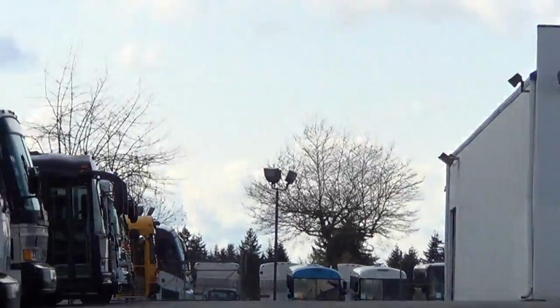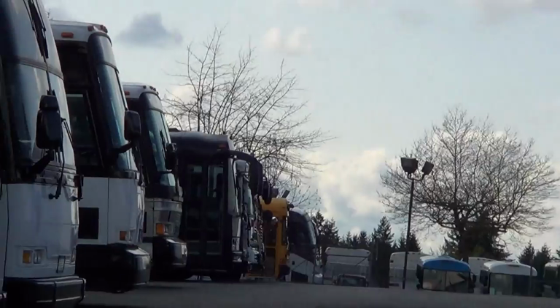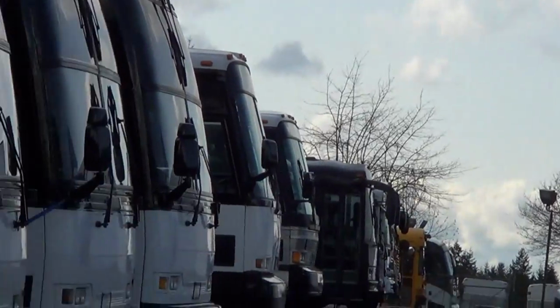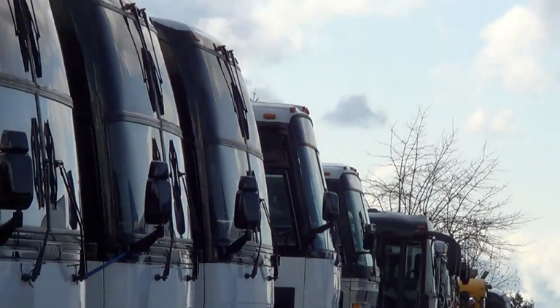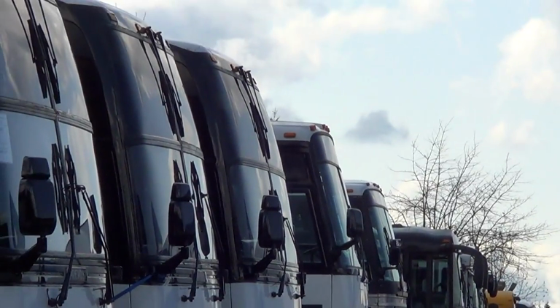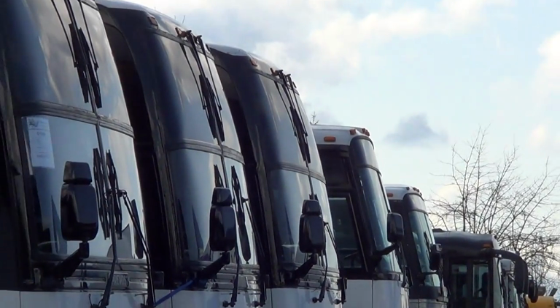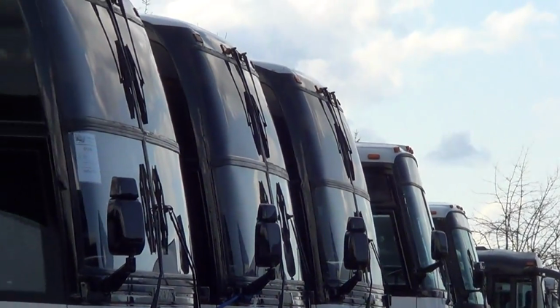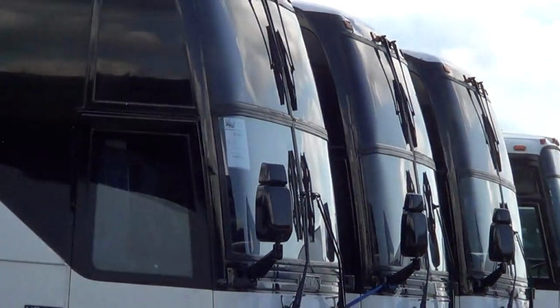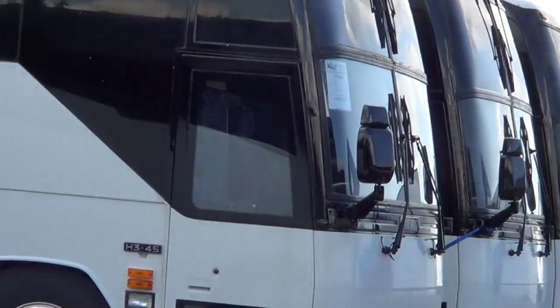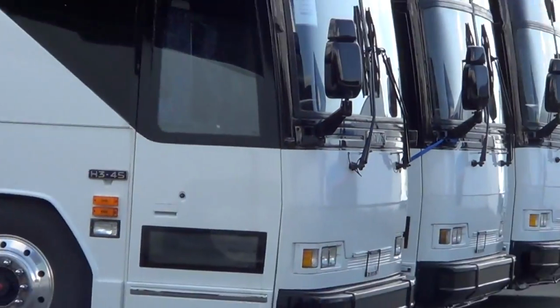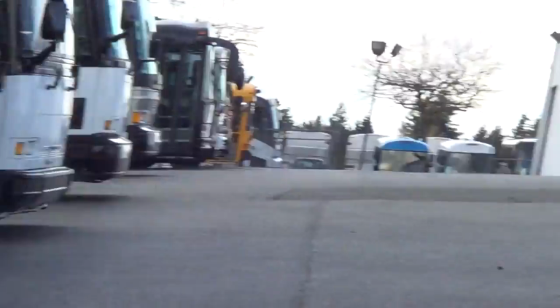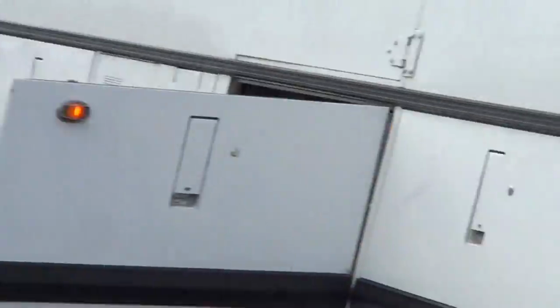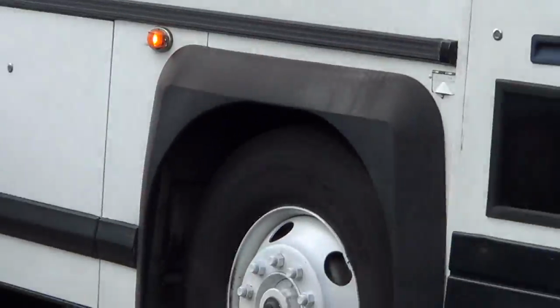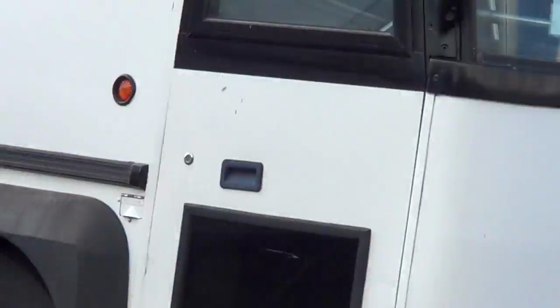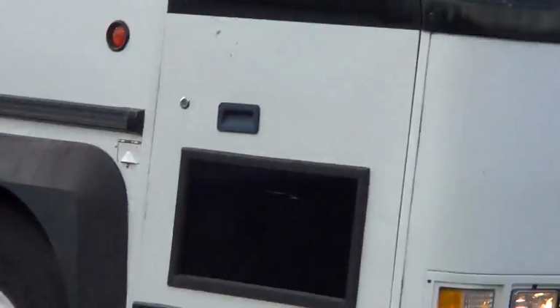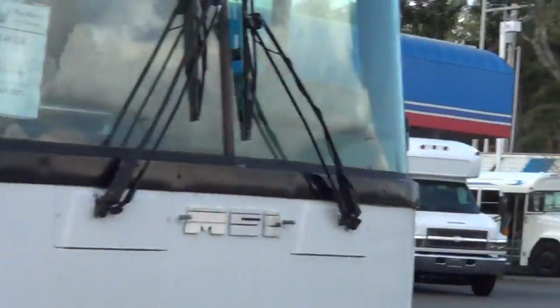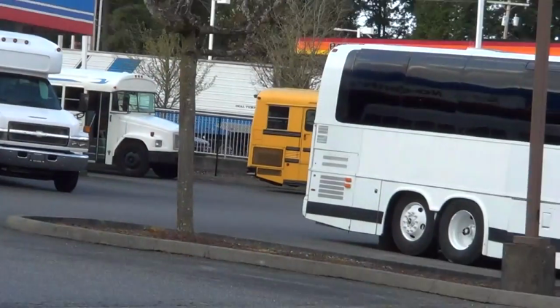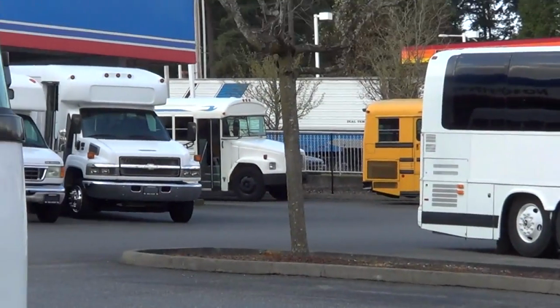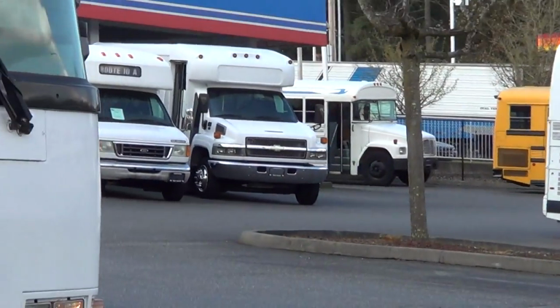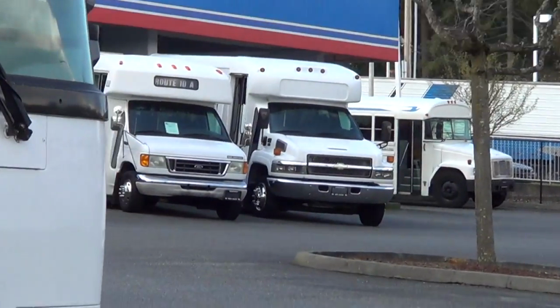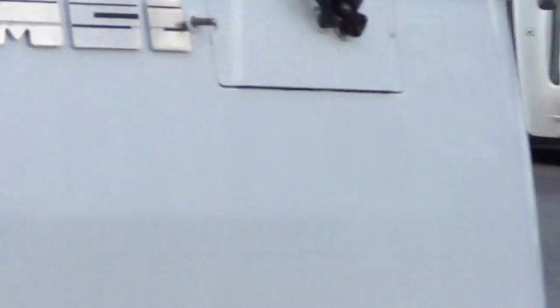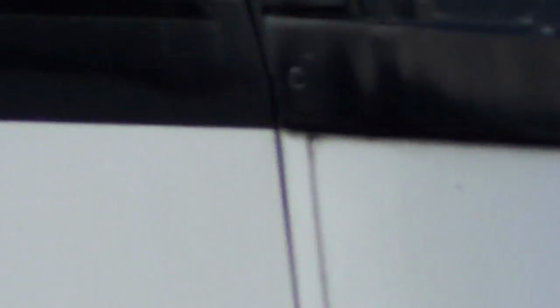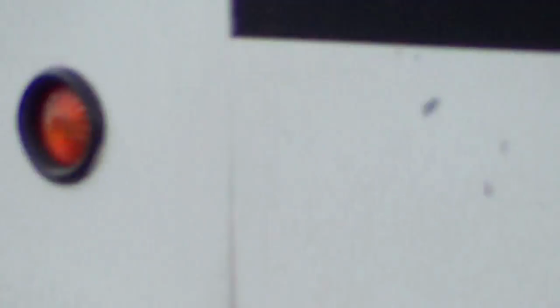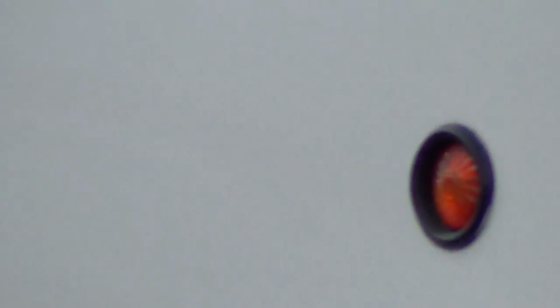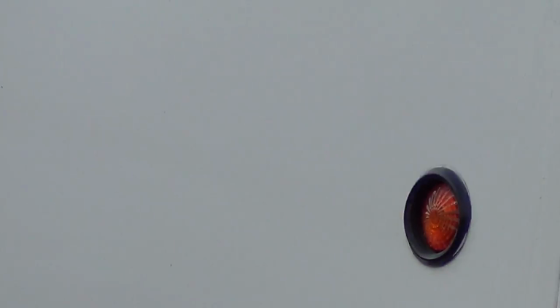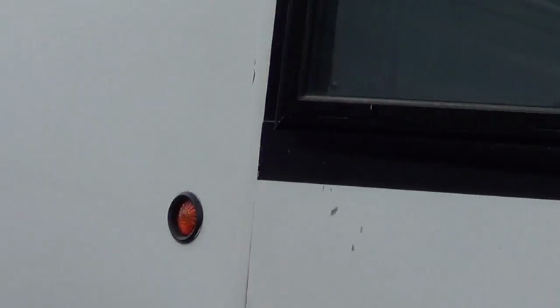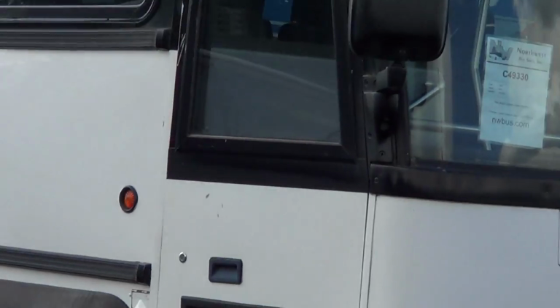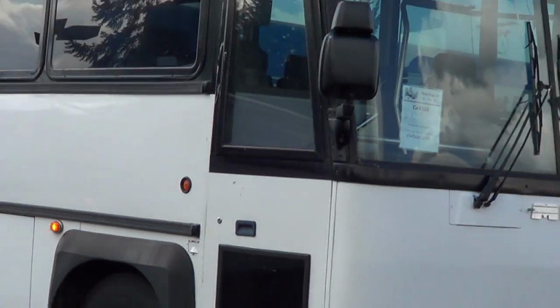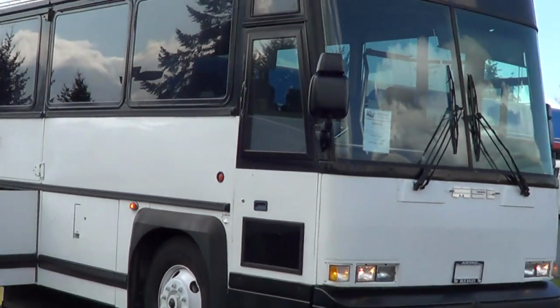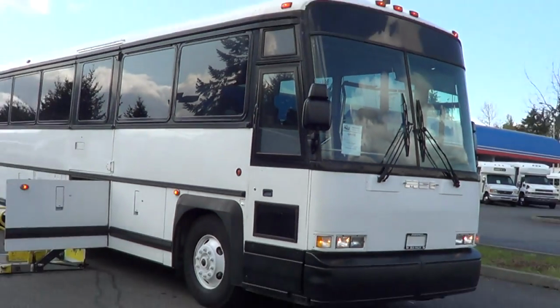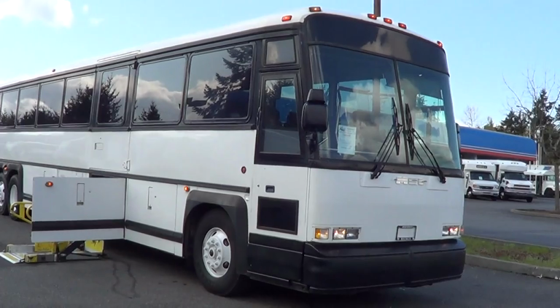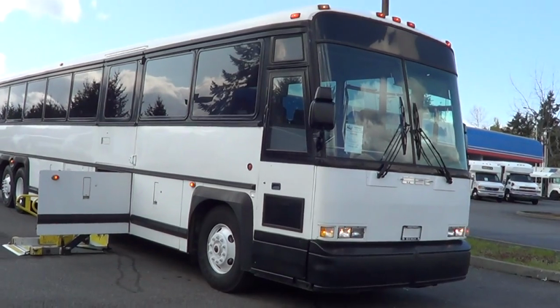Coaches, motor coaches, school buses, commercial buses, shuttle buses — we got buses coming out of our ears around here. Anyhow, let's get back to the bus I want to tell you about right now.